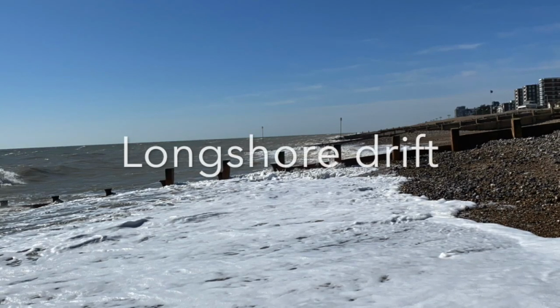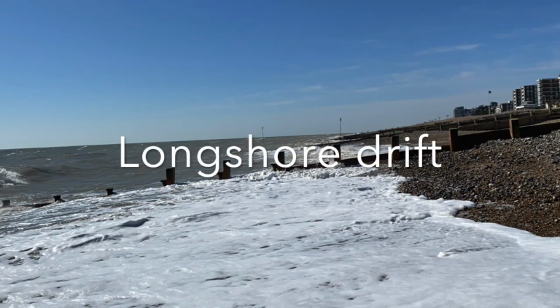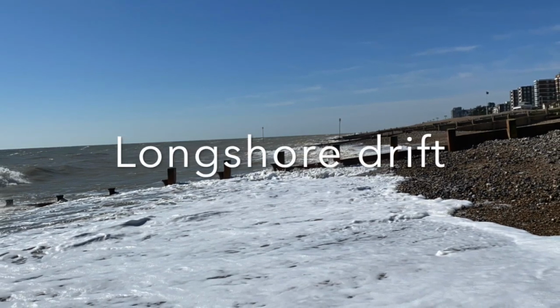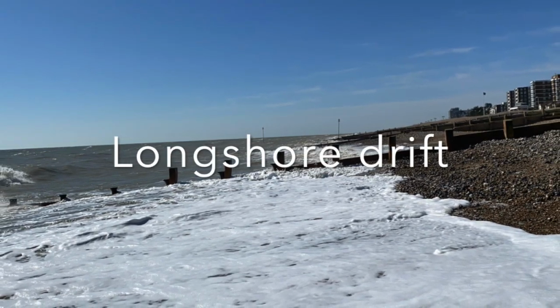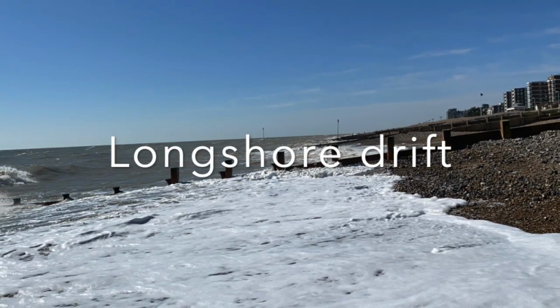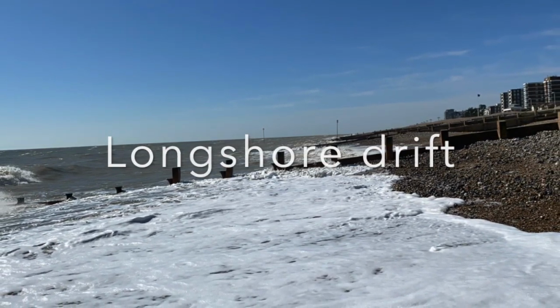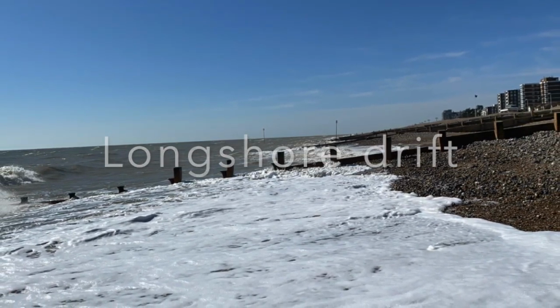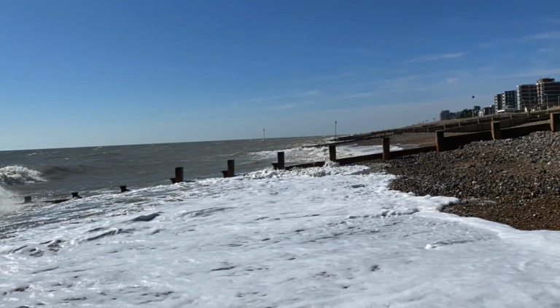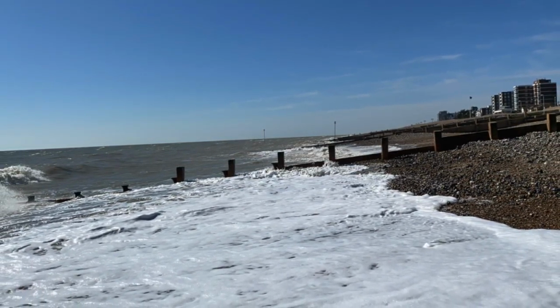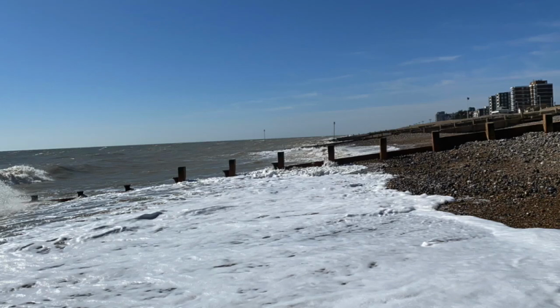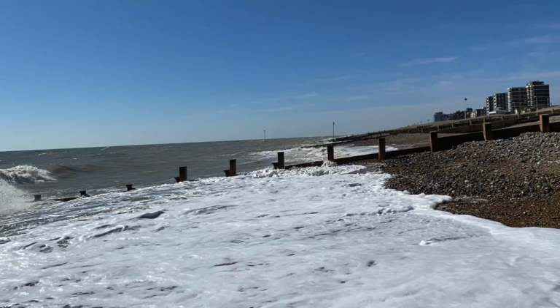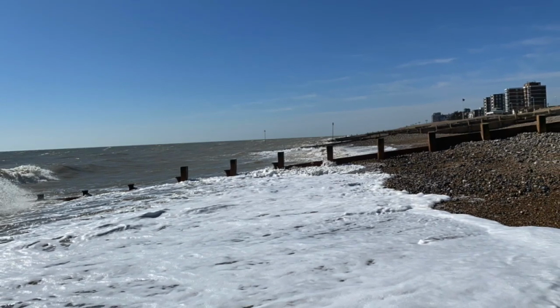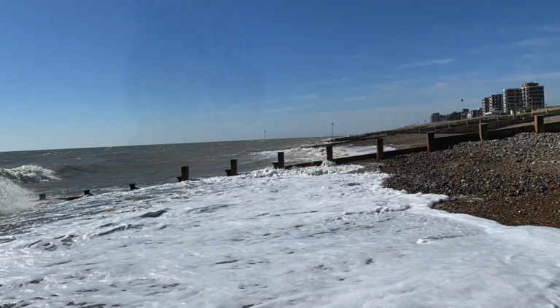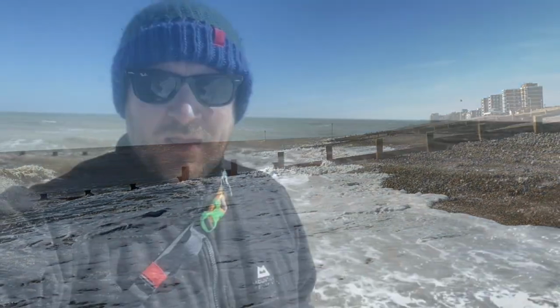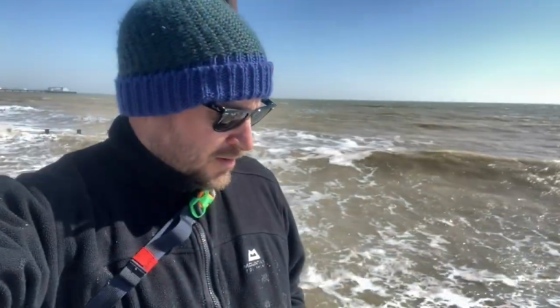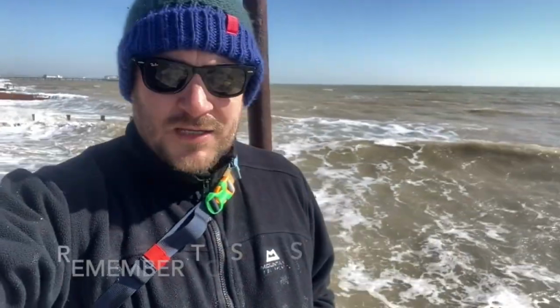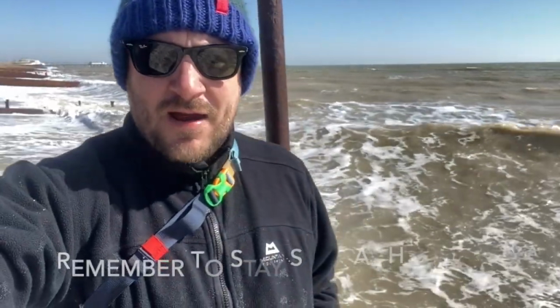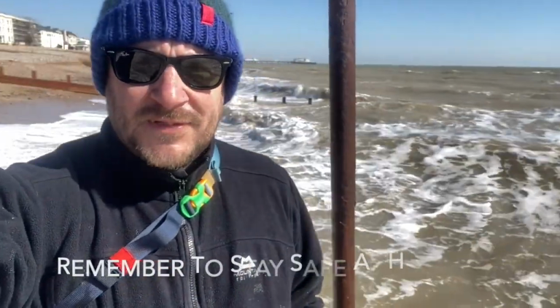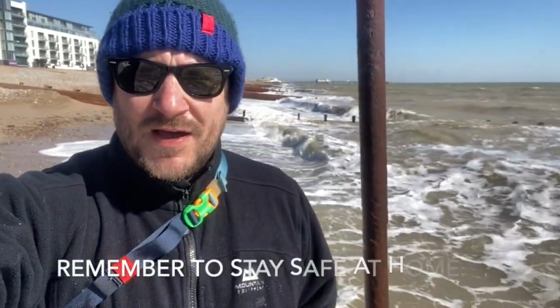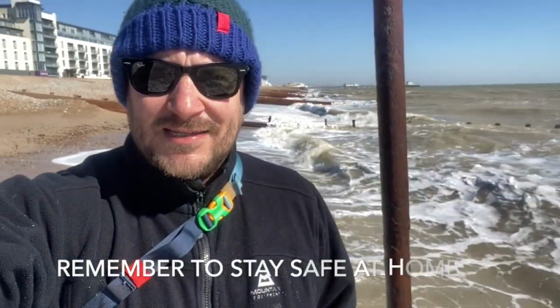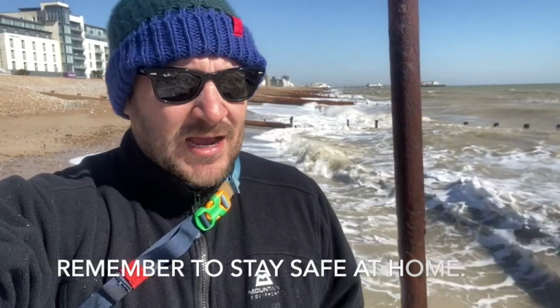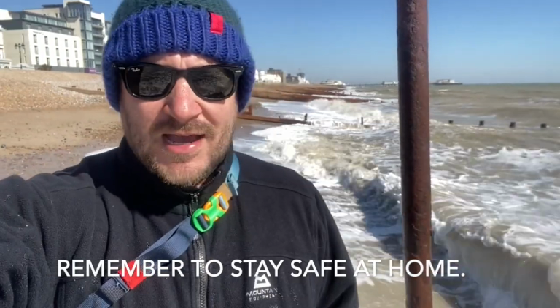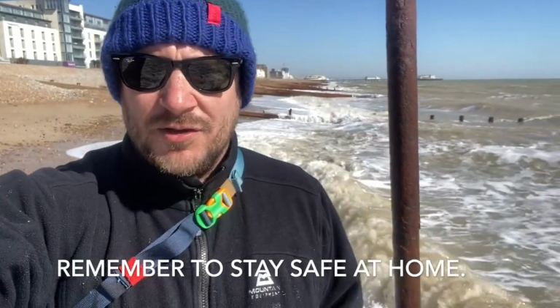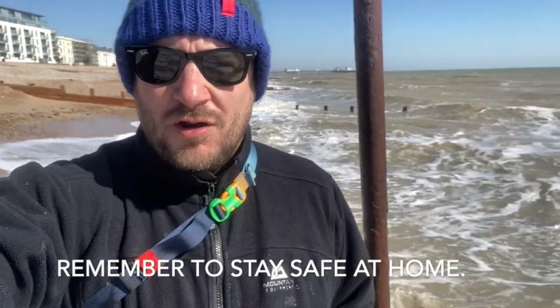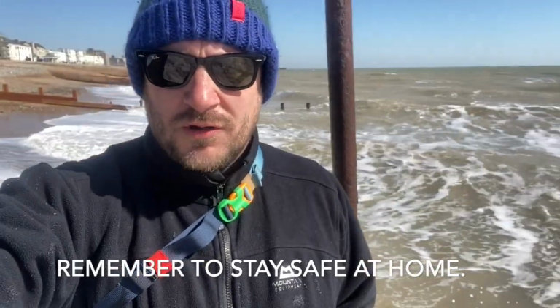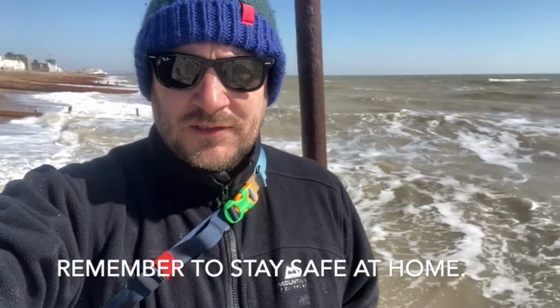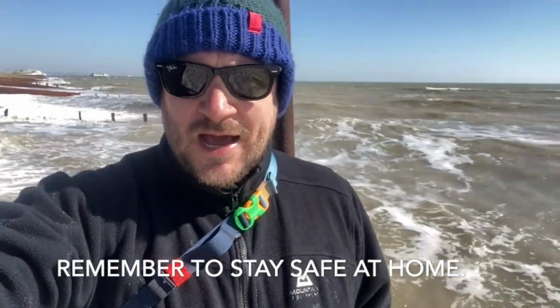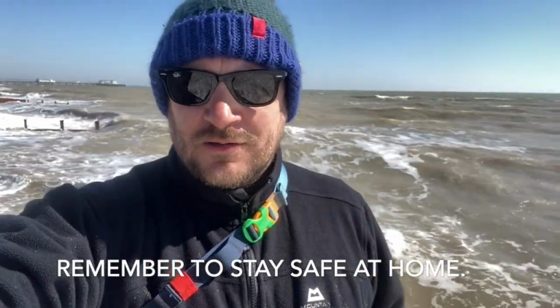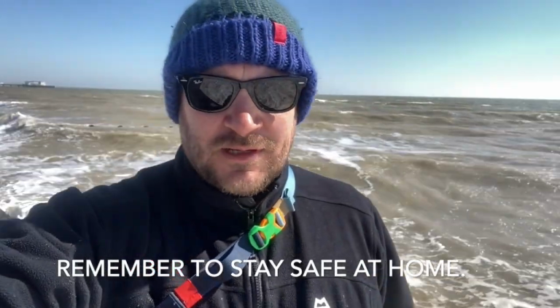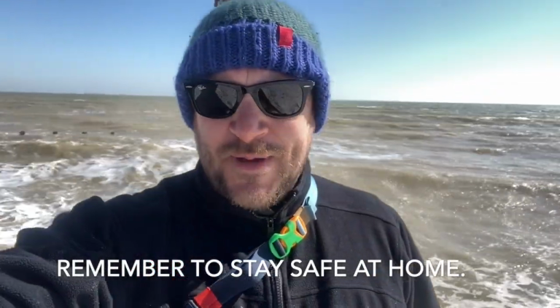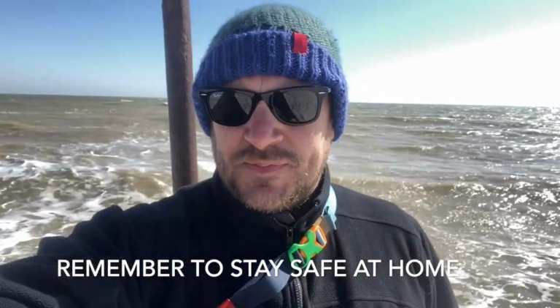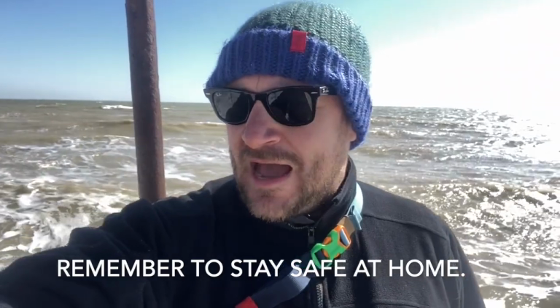Hello Year 10, it's Mr Rogers. This is just to help you with this week's learning. Hope you're well. Here I am self-isolating and doing a solo walk along the beach just by my house.